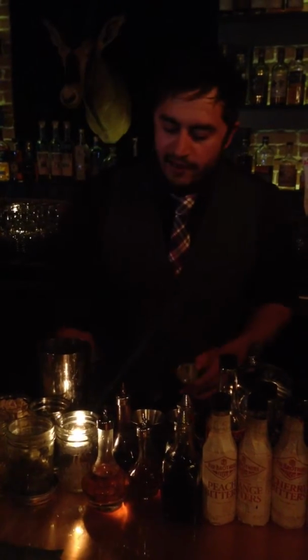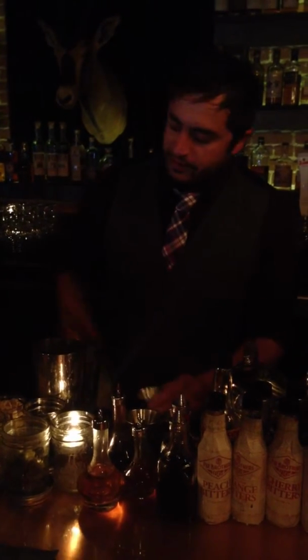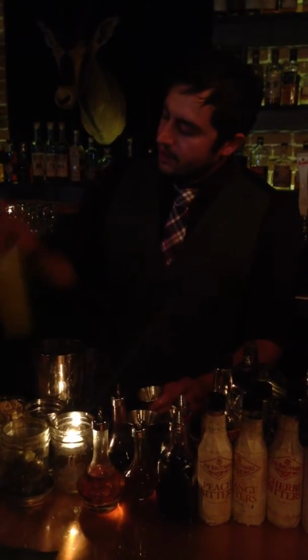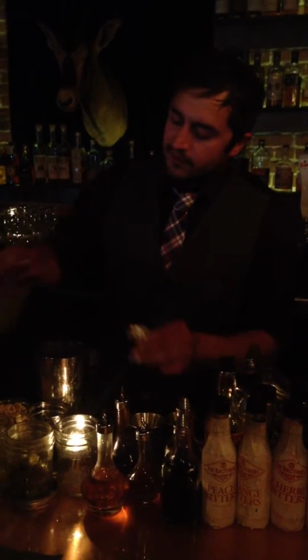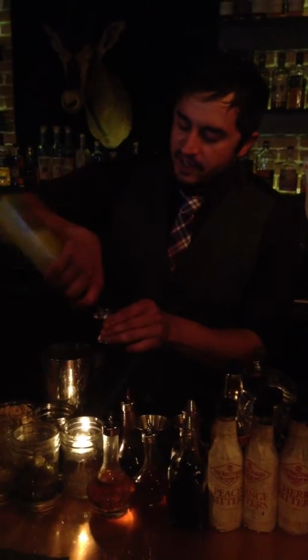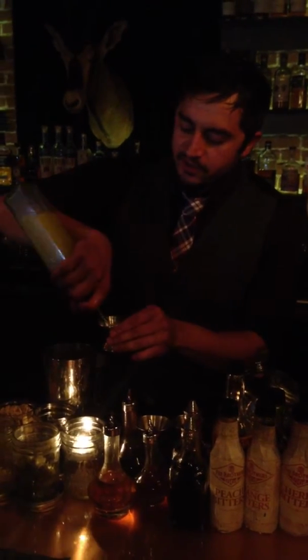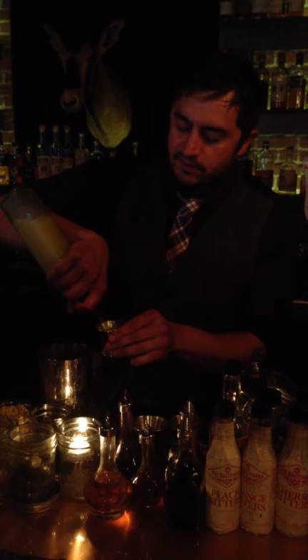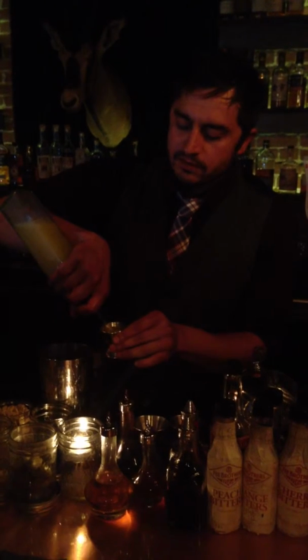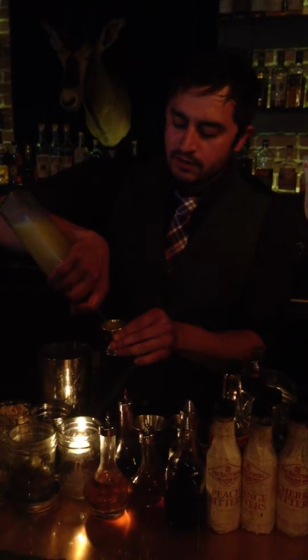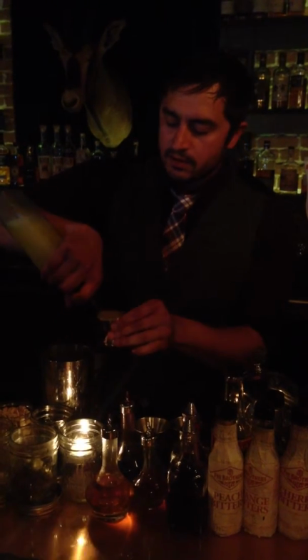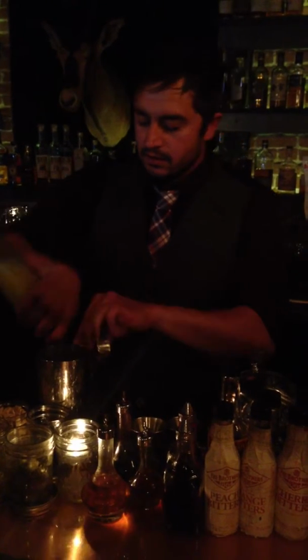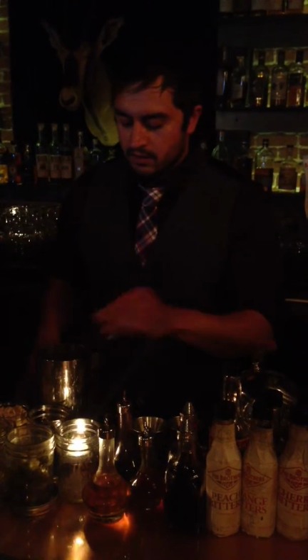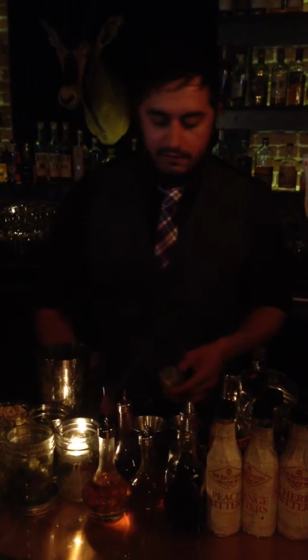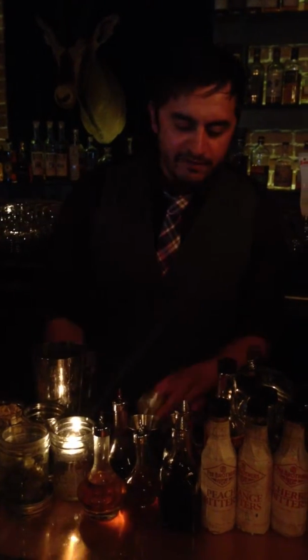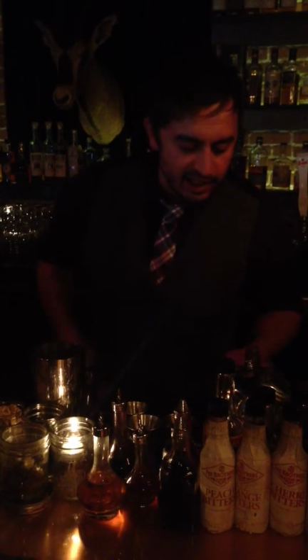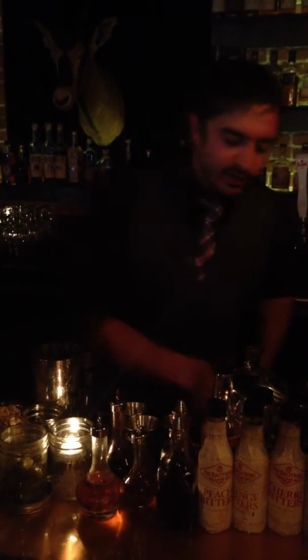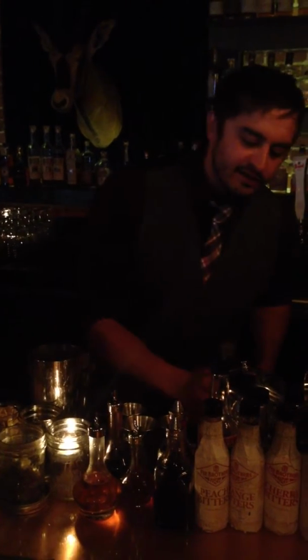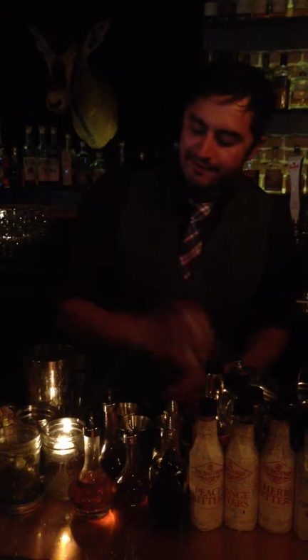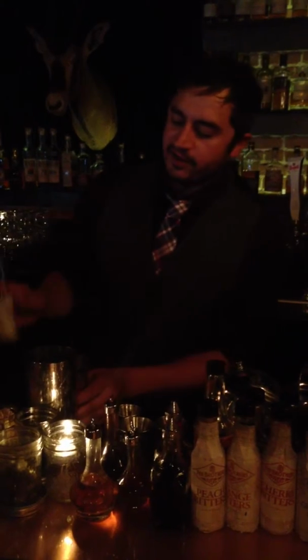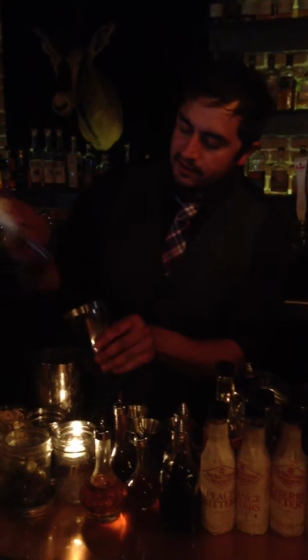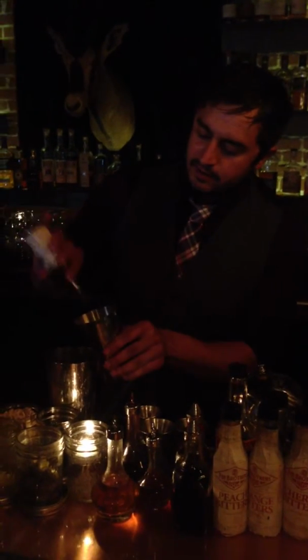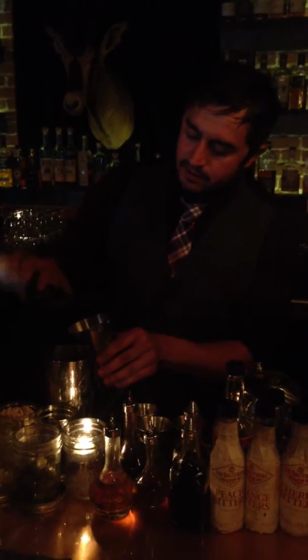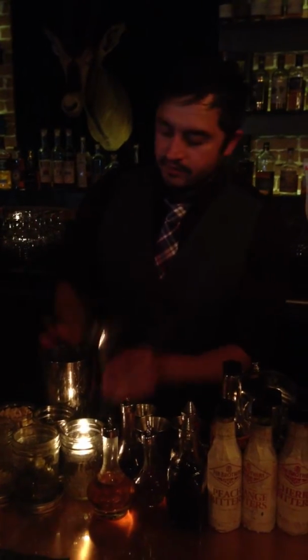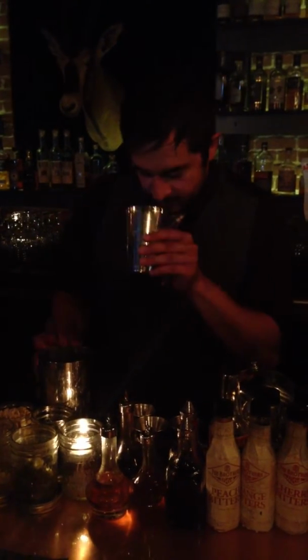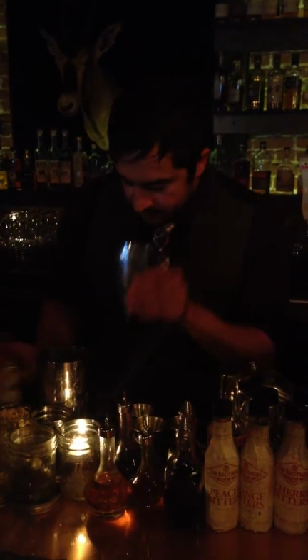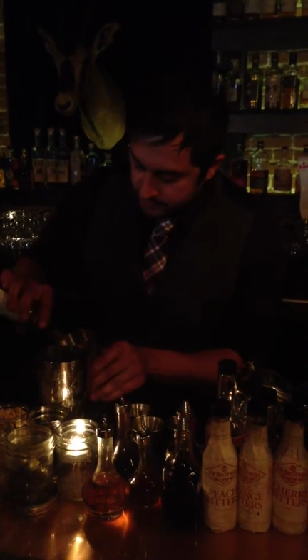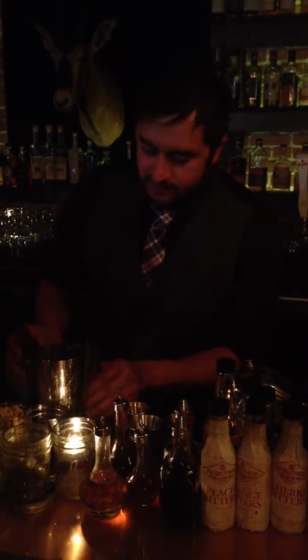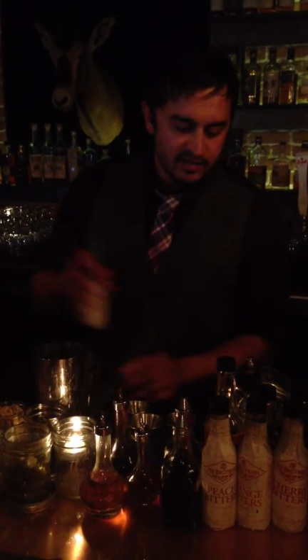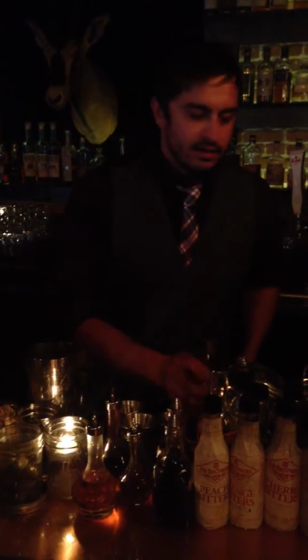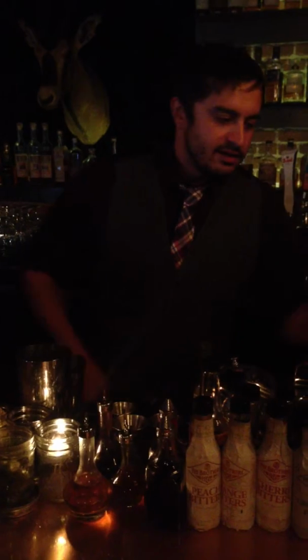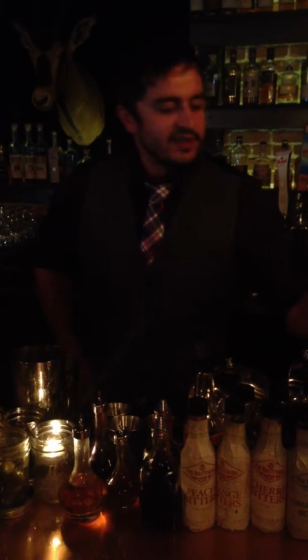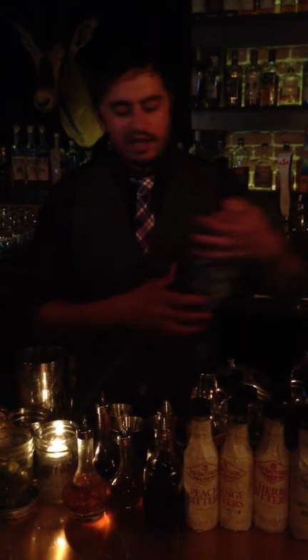Half an ounce of each and then an ounce of pineapple juice. We're going to modify that a little bit with some lavender bitters. It's a partita blanco.